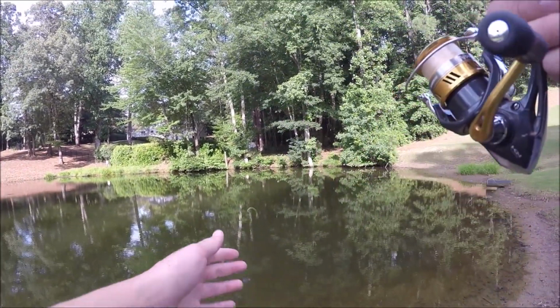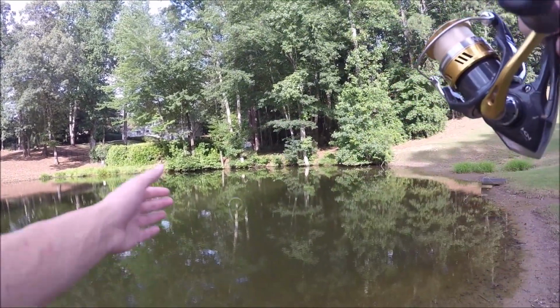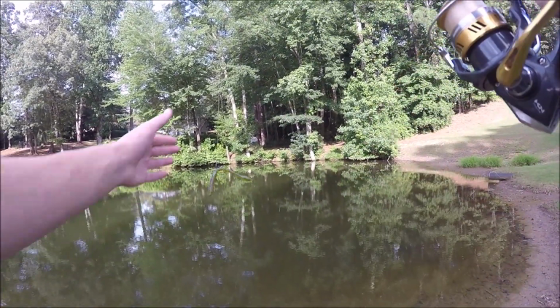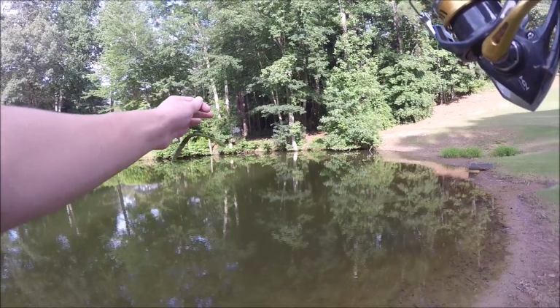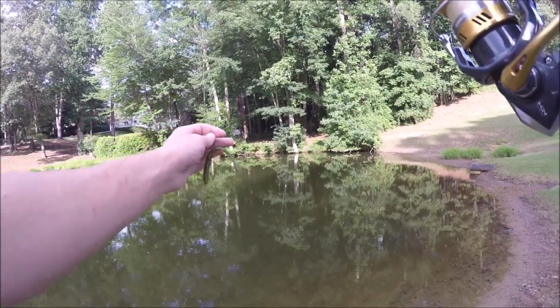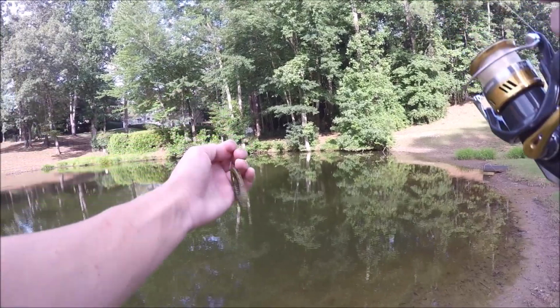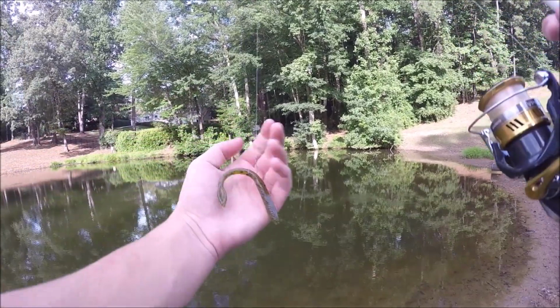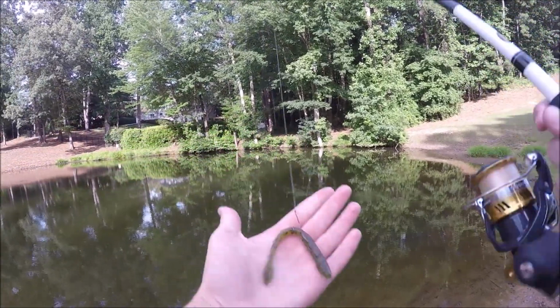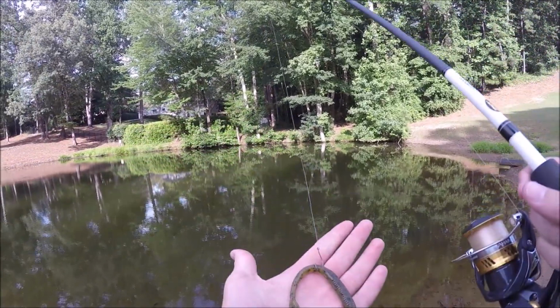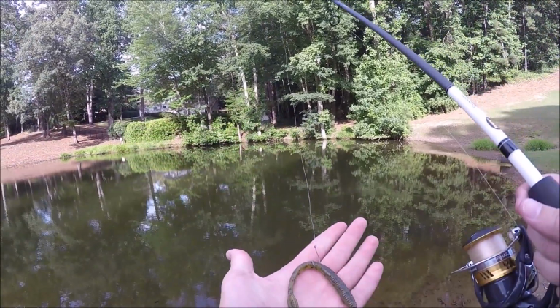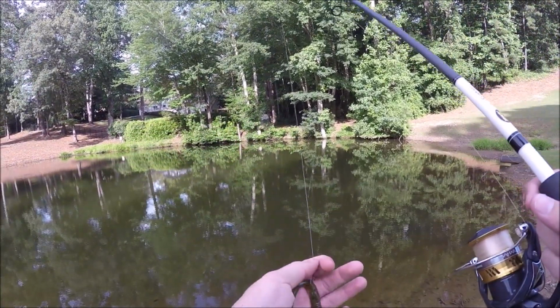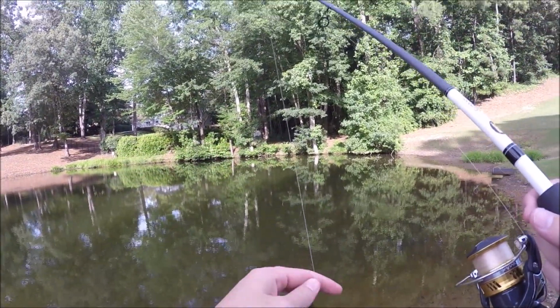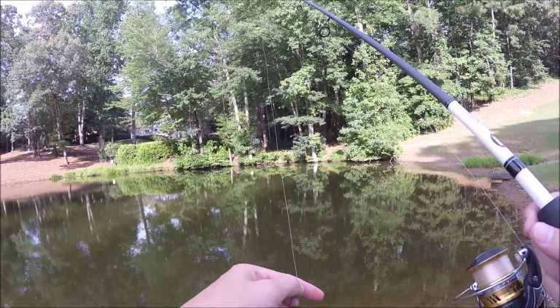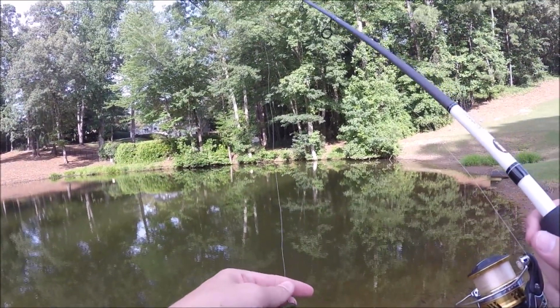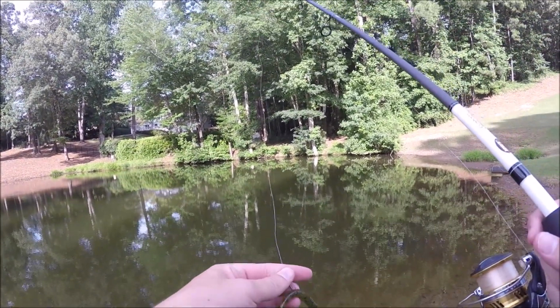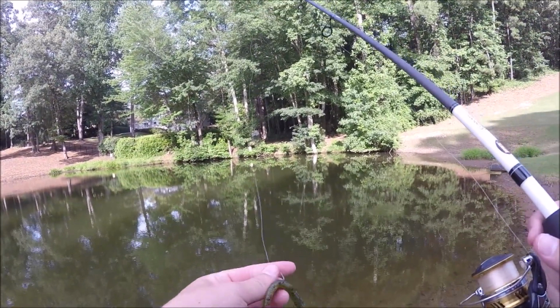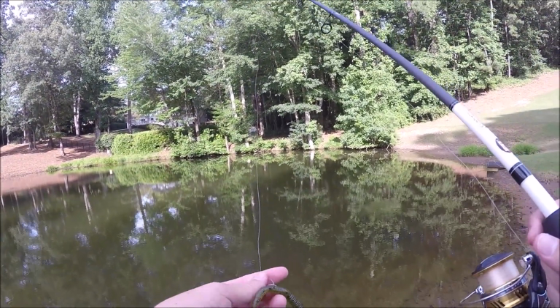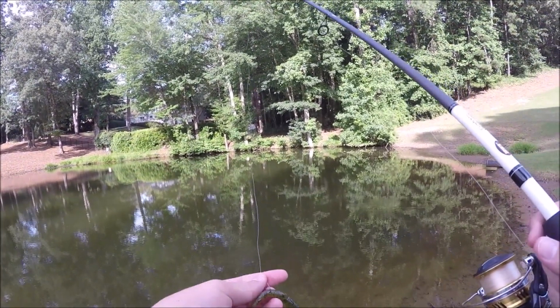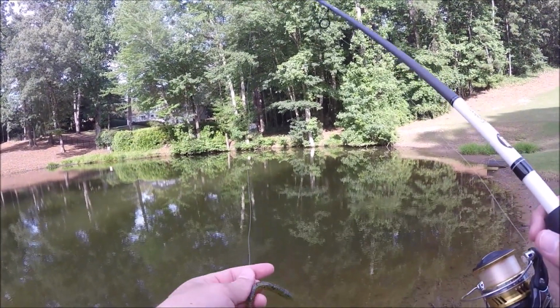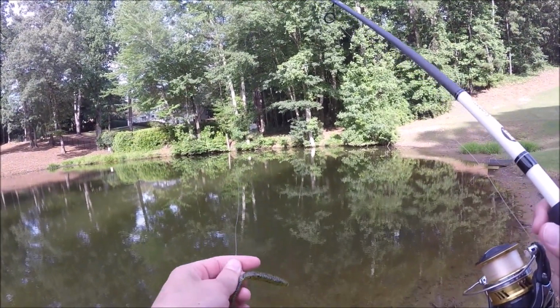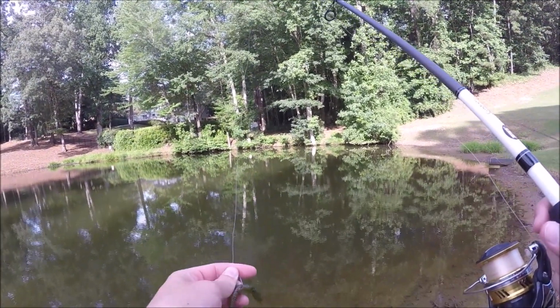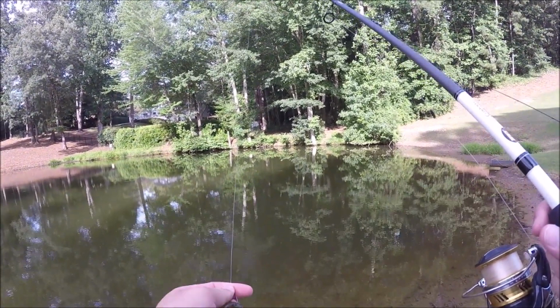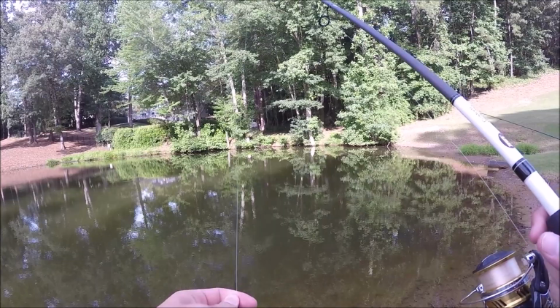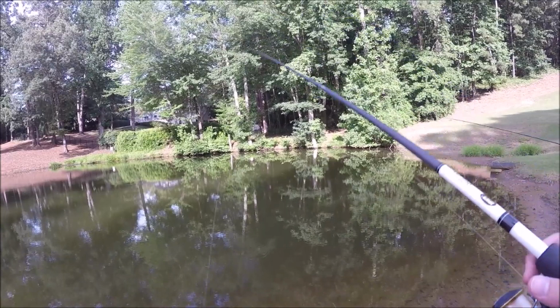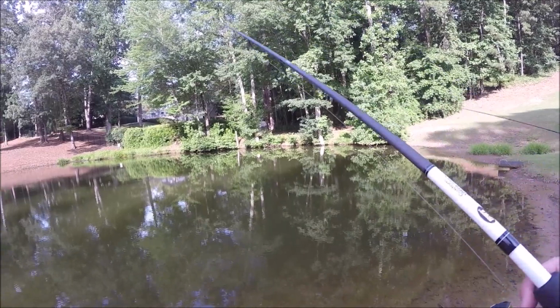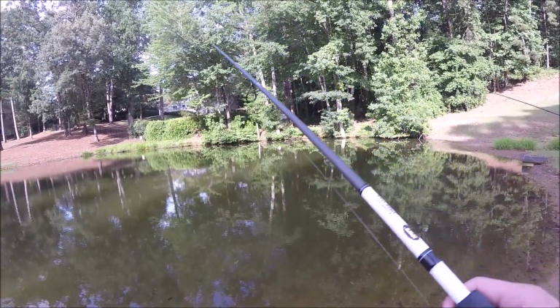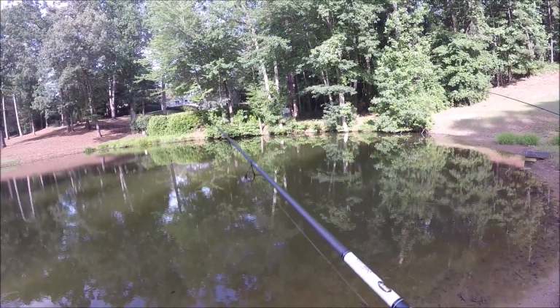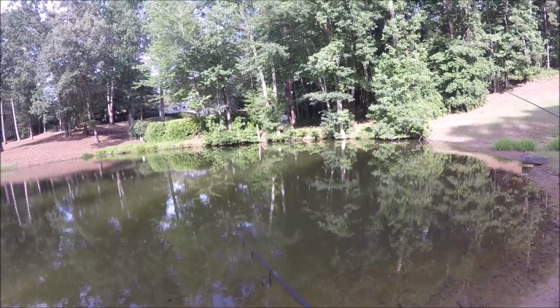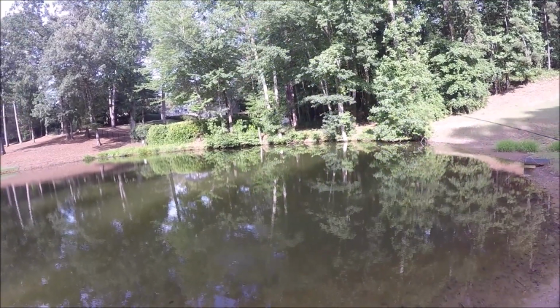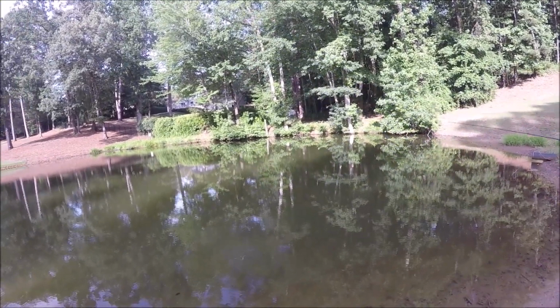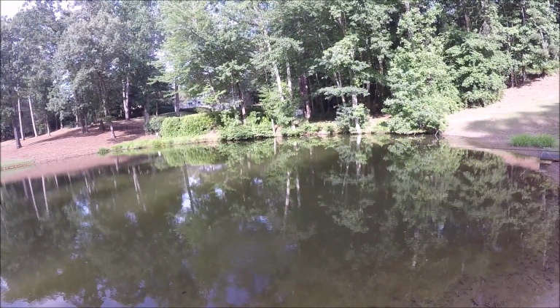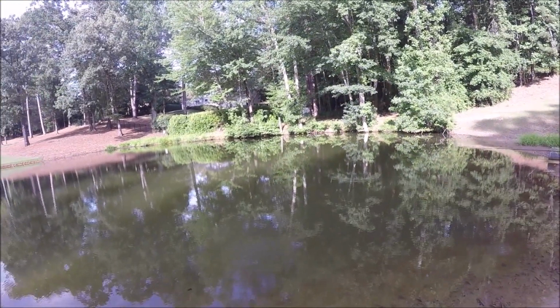The first thing I'm trying is this tiny little wacky rig, because there's a lot of fish in here. A lot of them are kind of small, but there's bigger ones too, so we'll try to catch some.